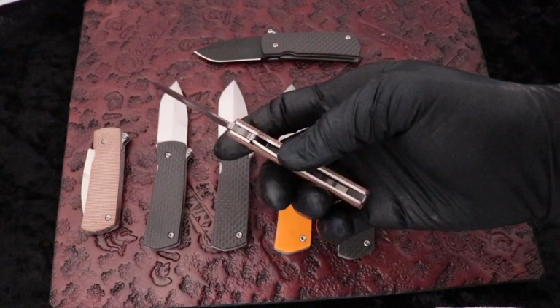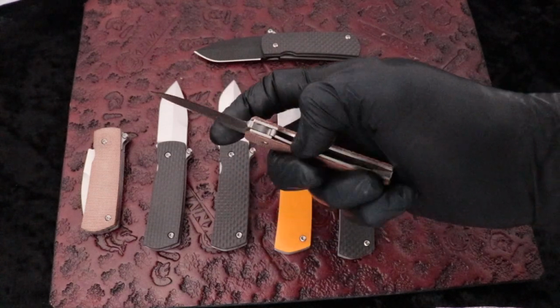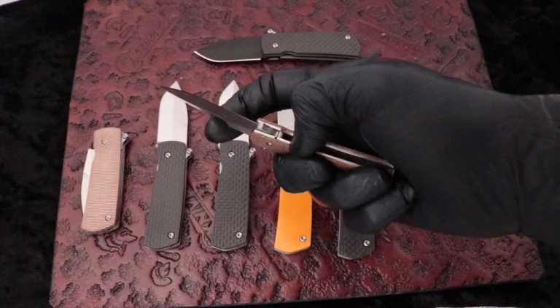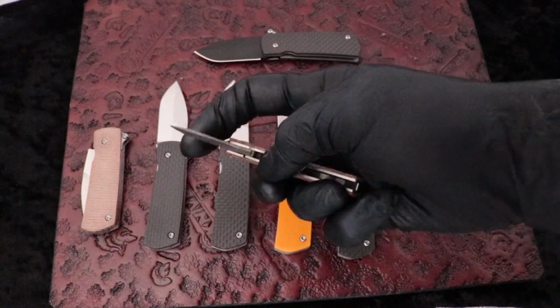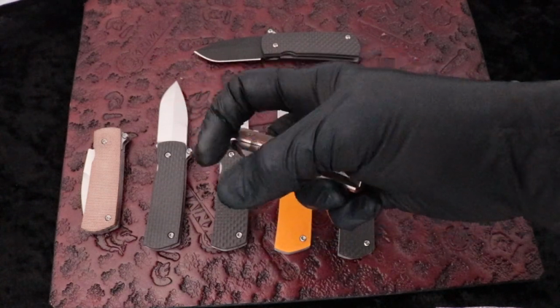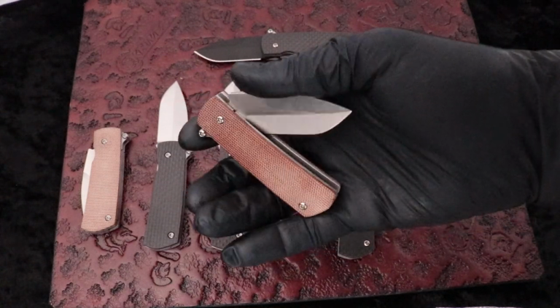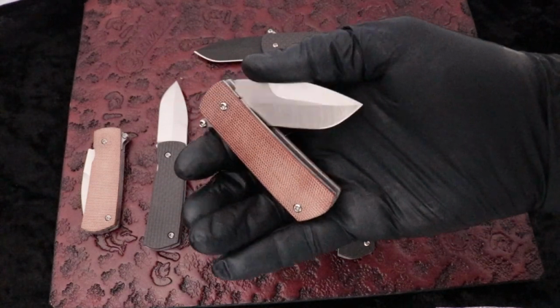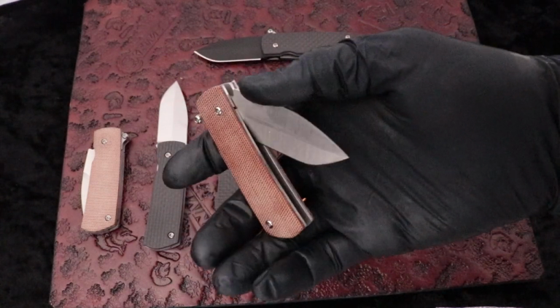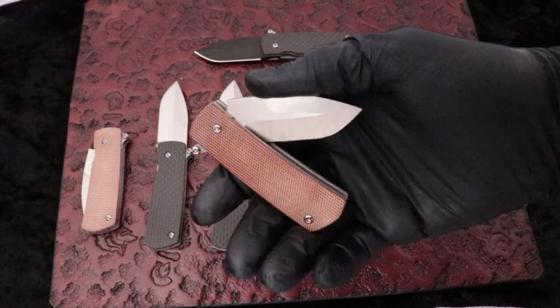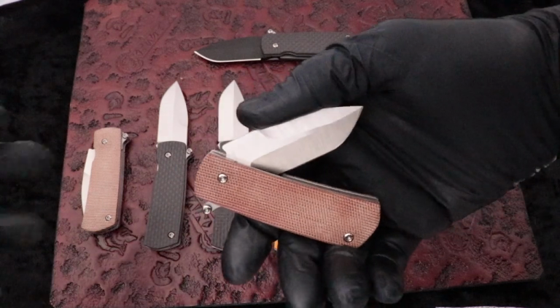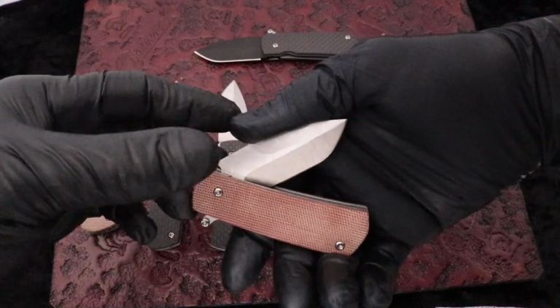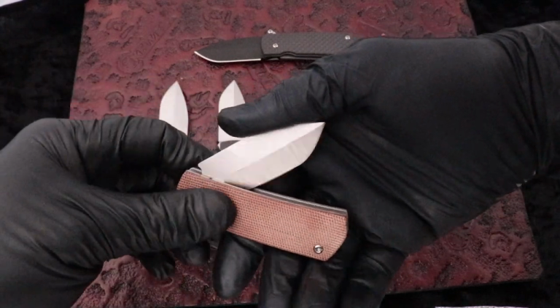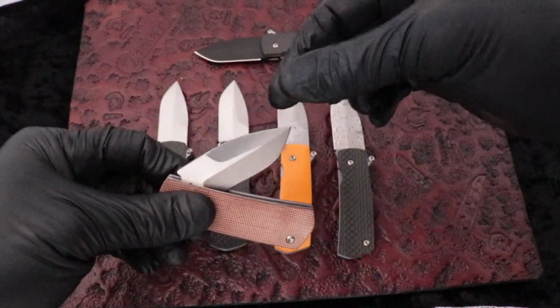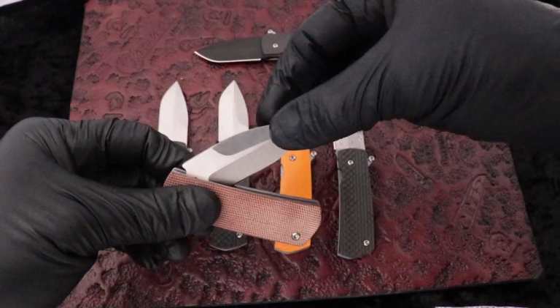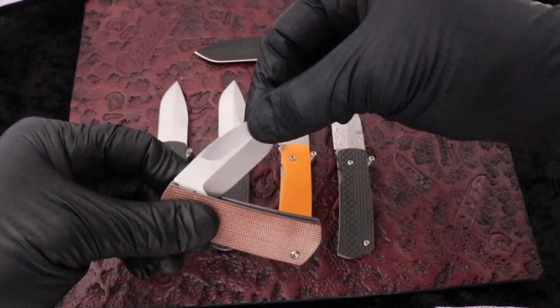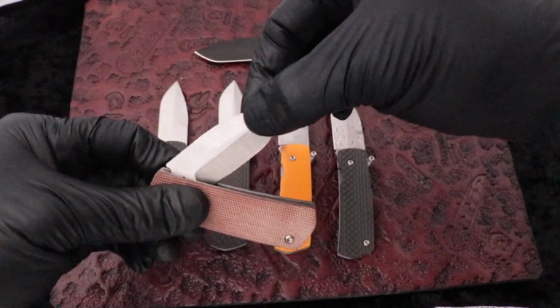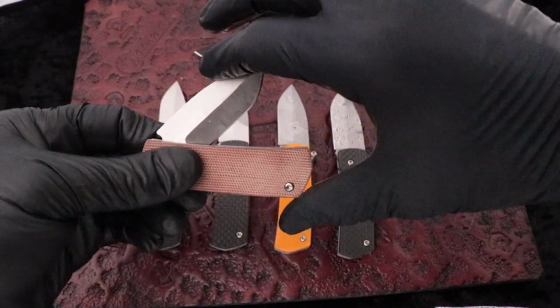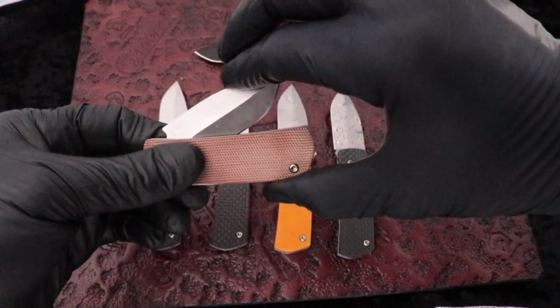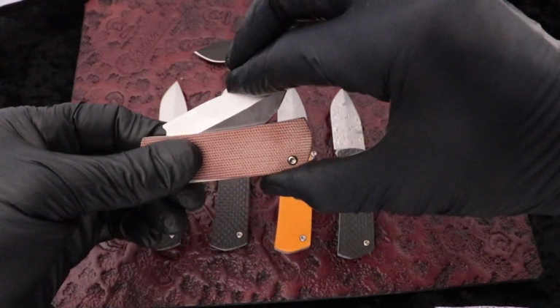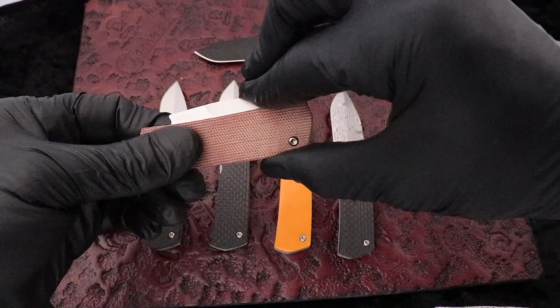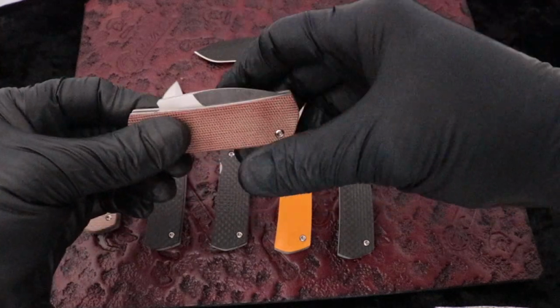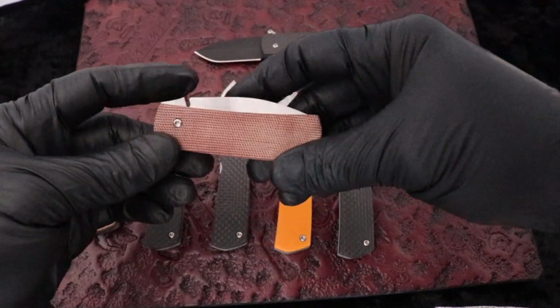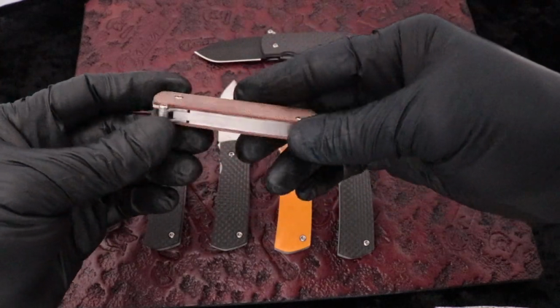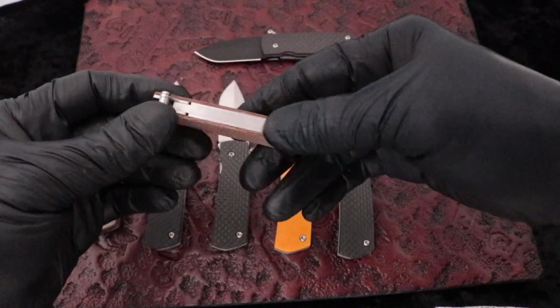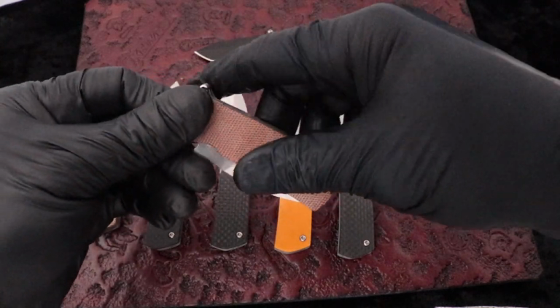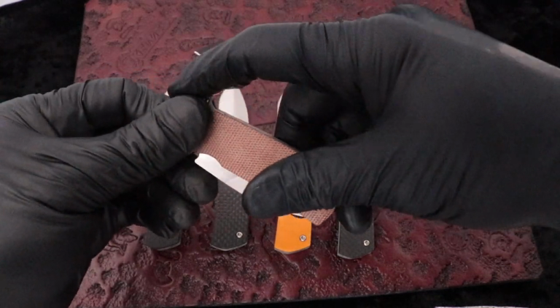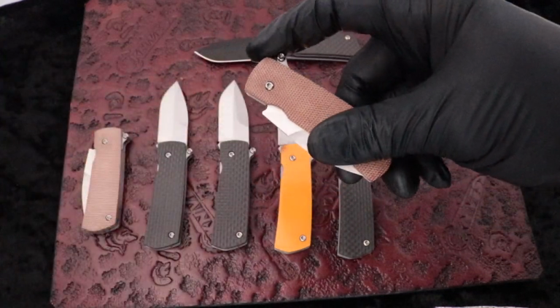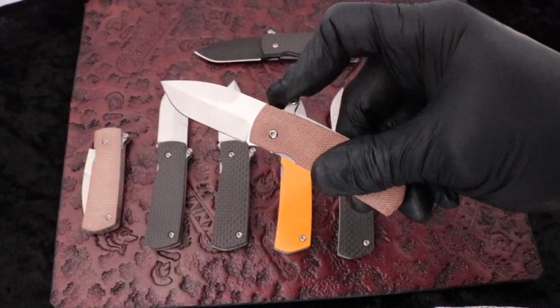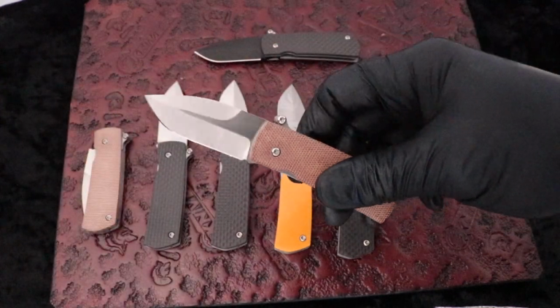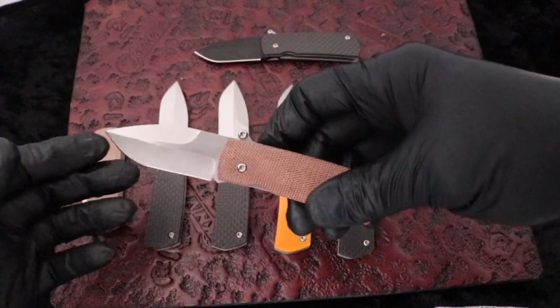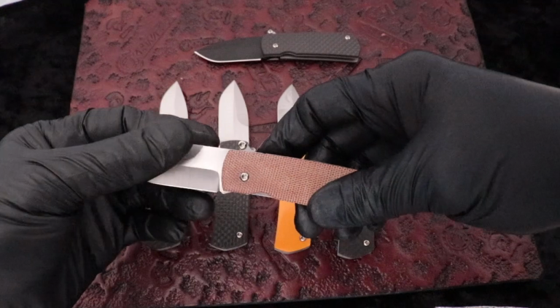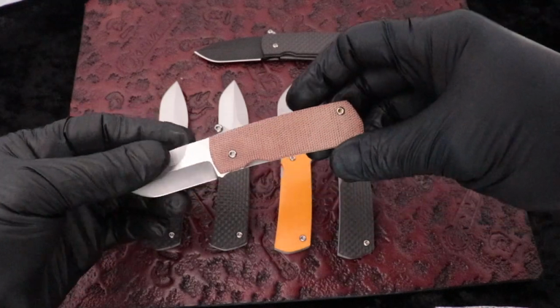It's a liner lock, and it's got the typical tension because it's an automatic. You've got a little bit of tension when you get about halfway to reset the mechanism to make it fire. Automatic operation.